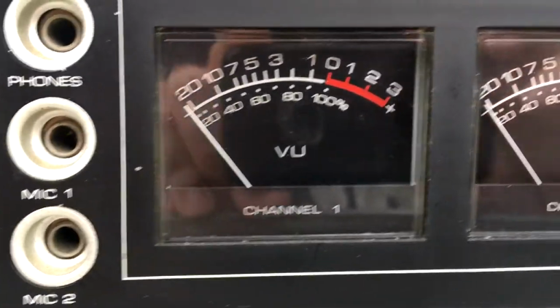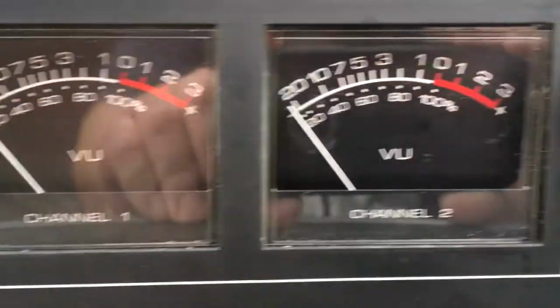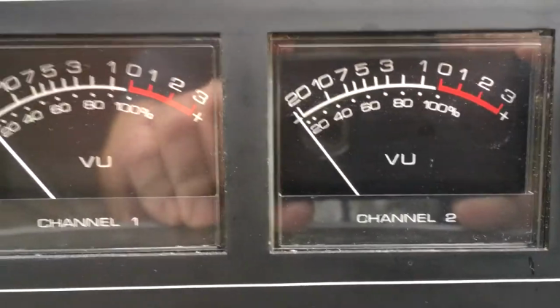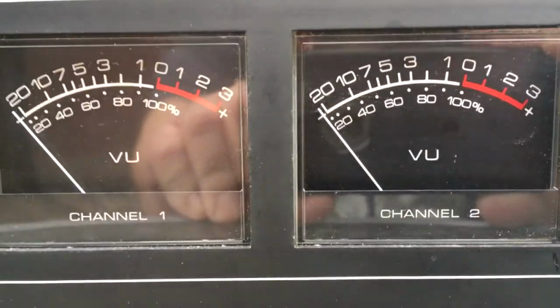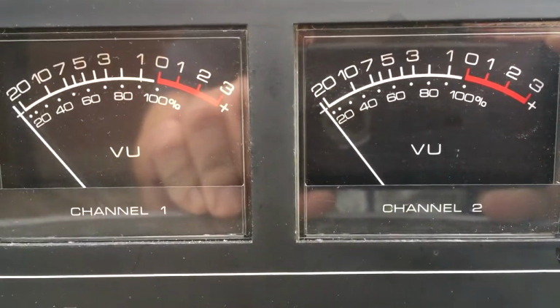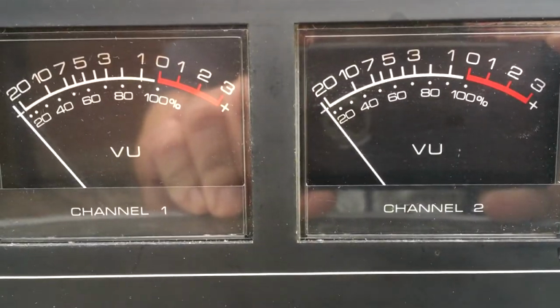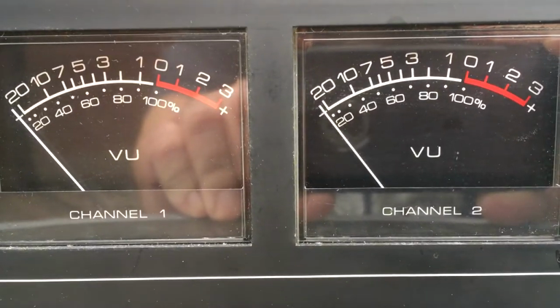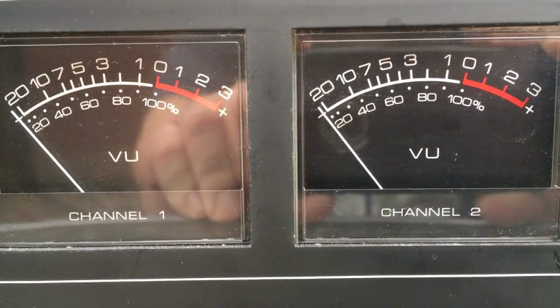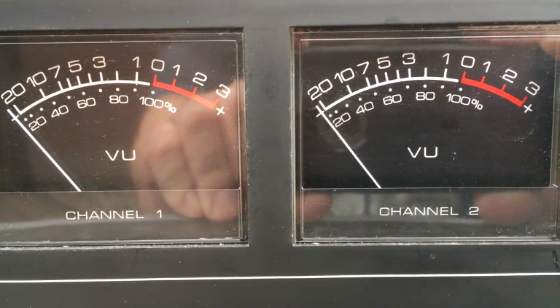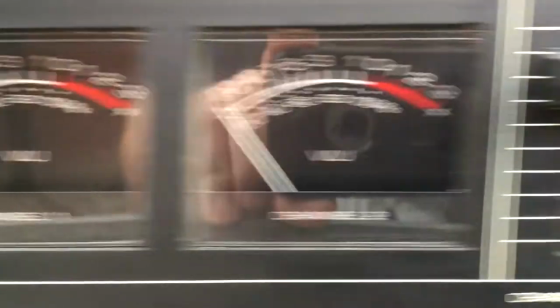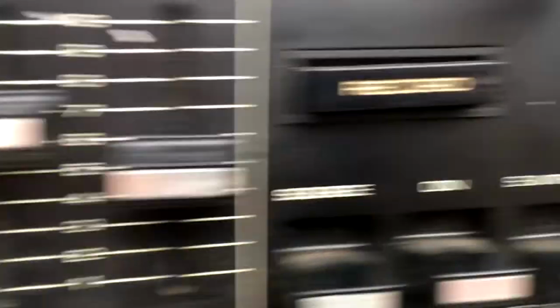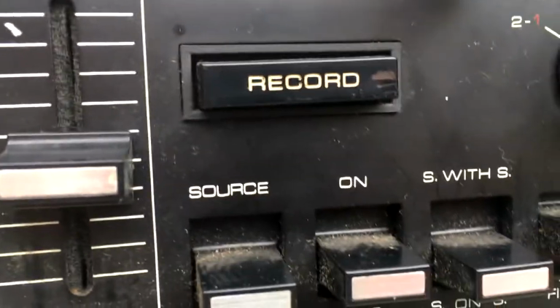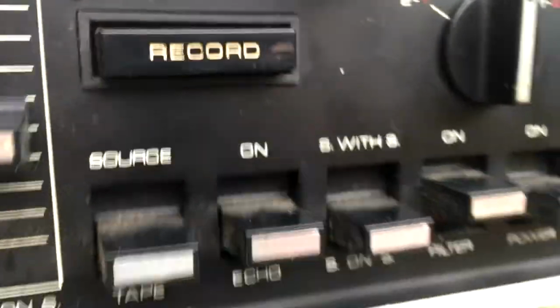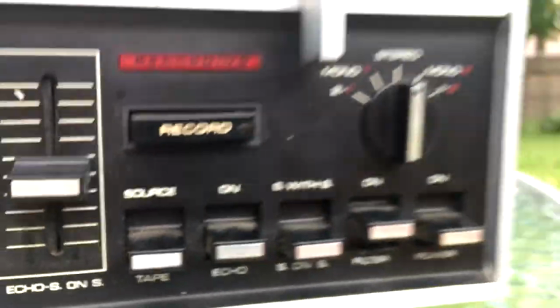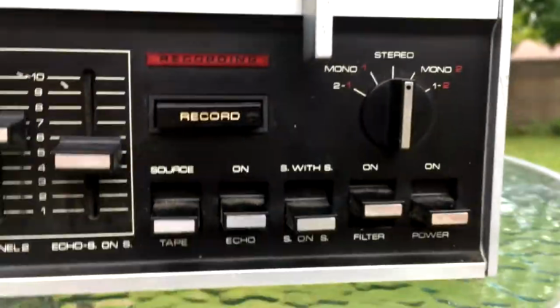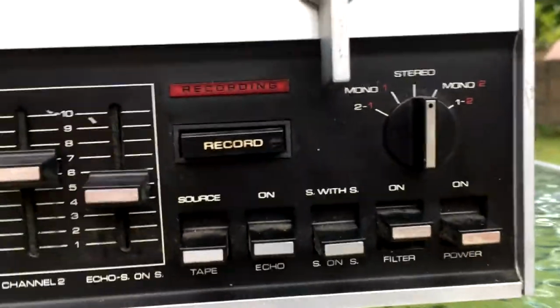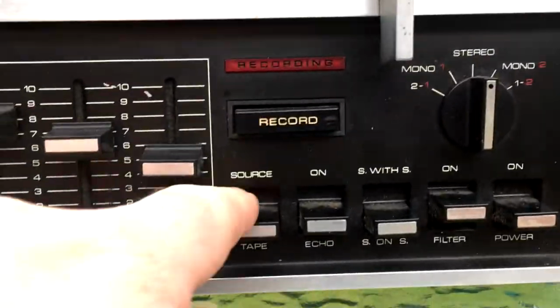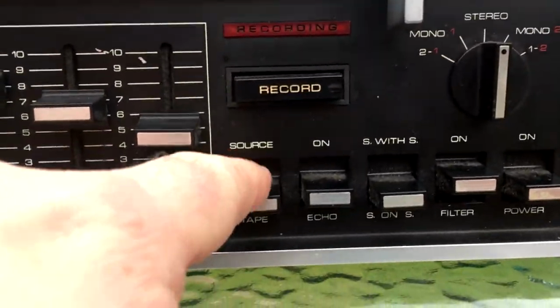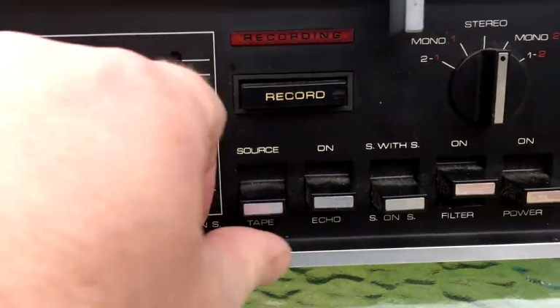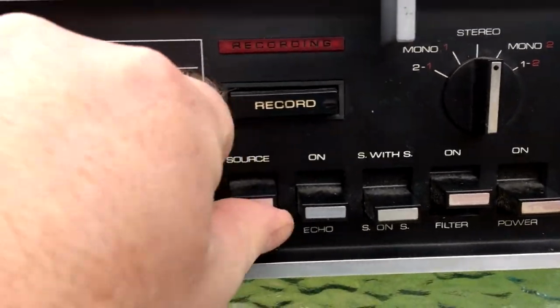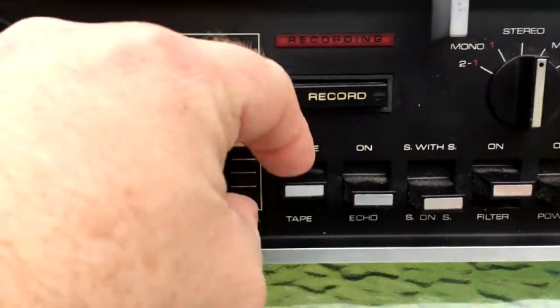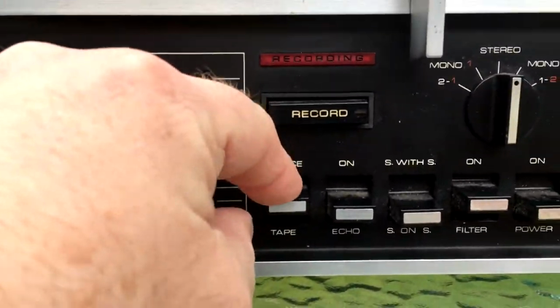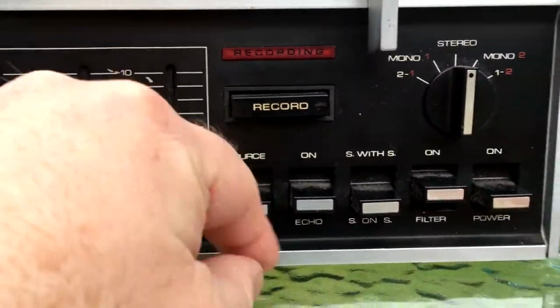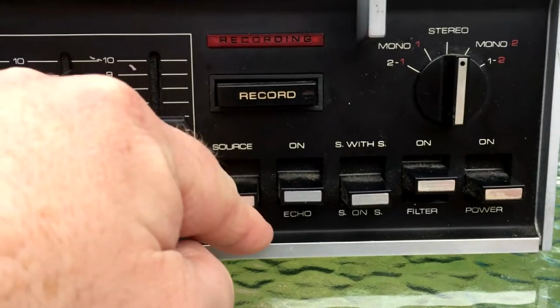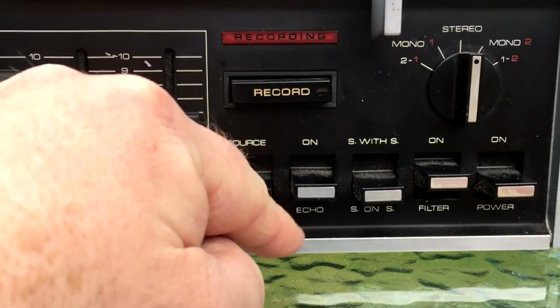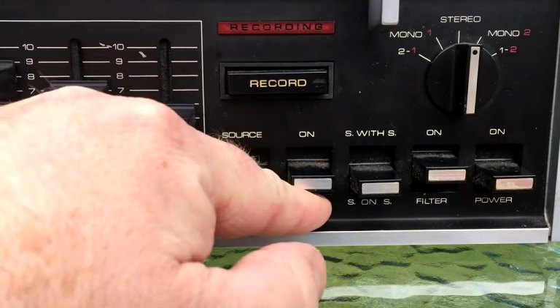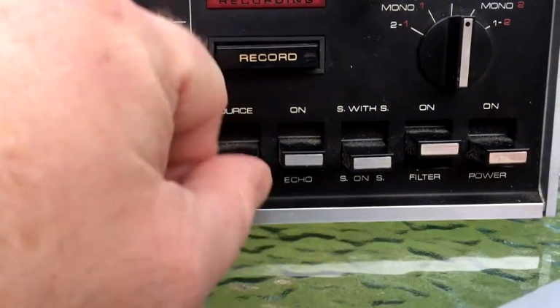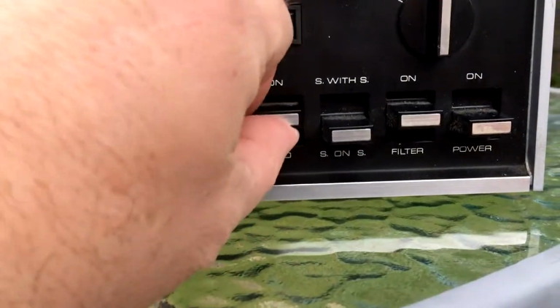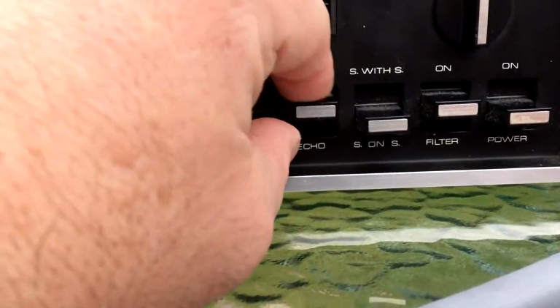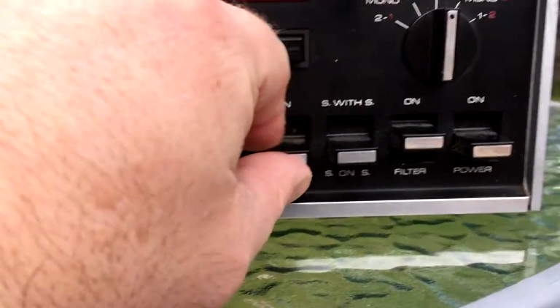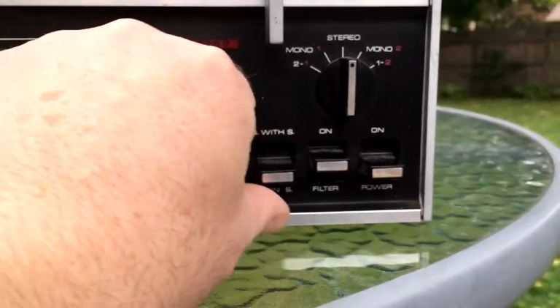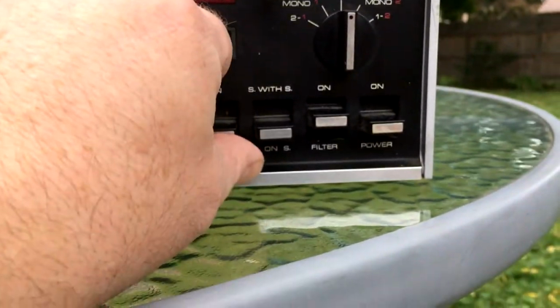I like that it's got the nifty VU meters — those should be fun to watch. And what kind of buttons do we have? What source we're going to be listening to? Echo? Really? I don't think I want echo.